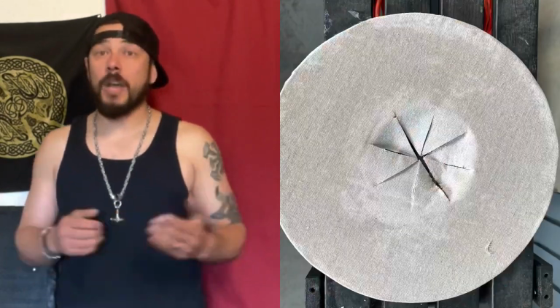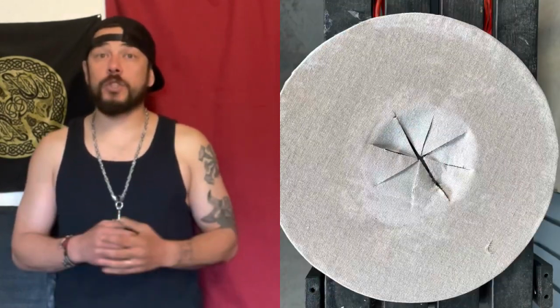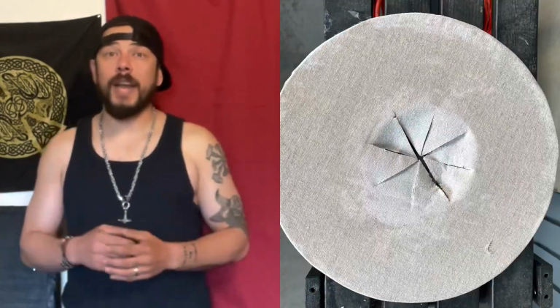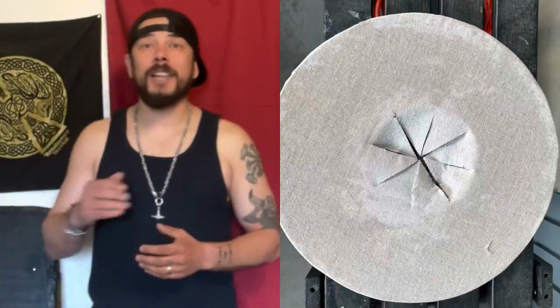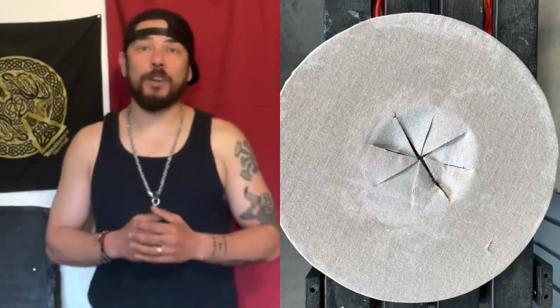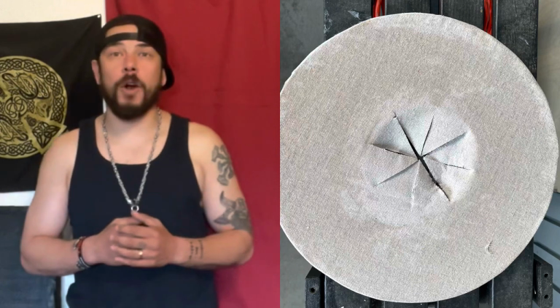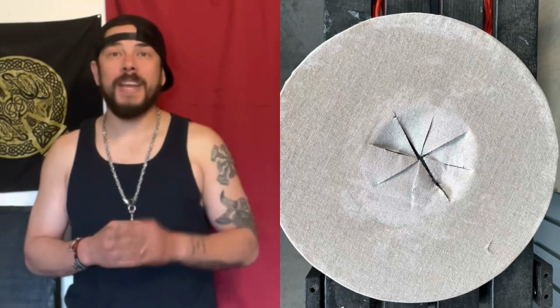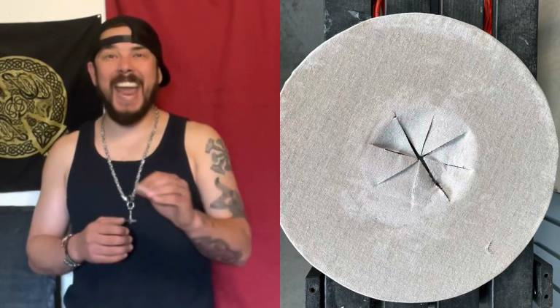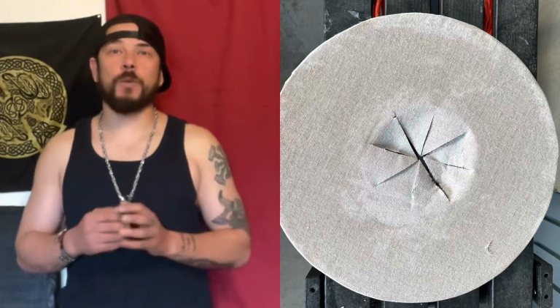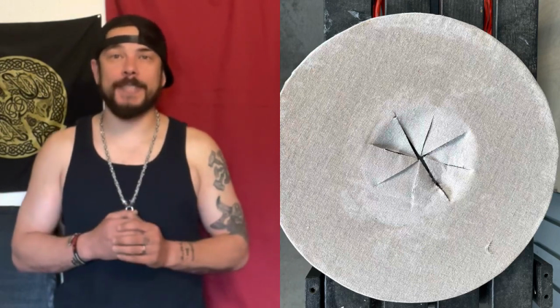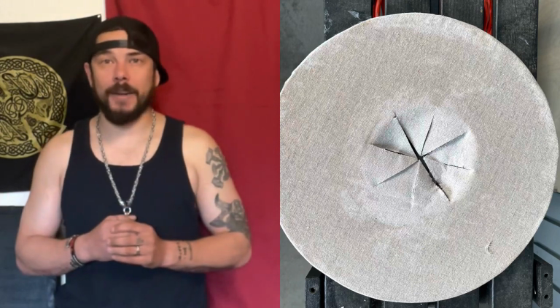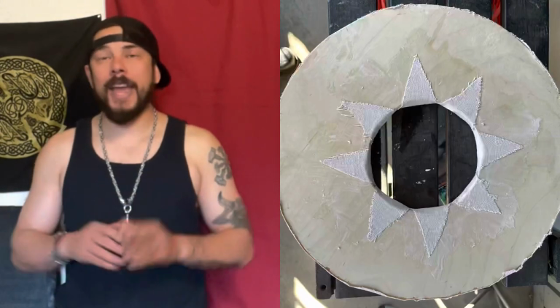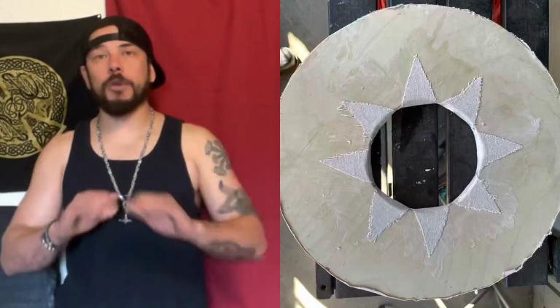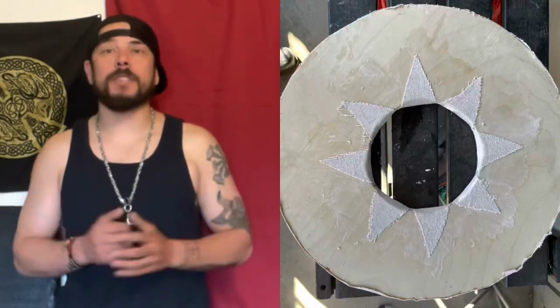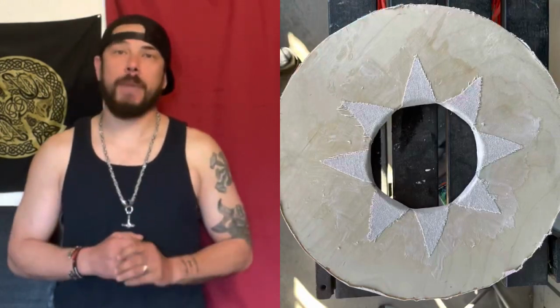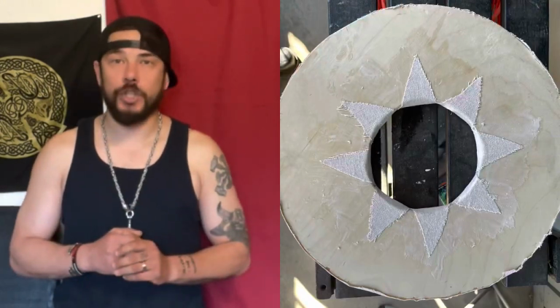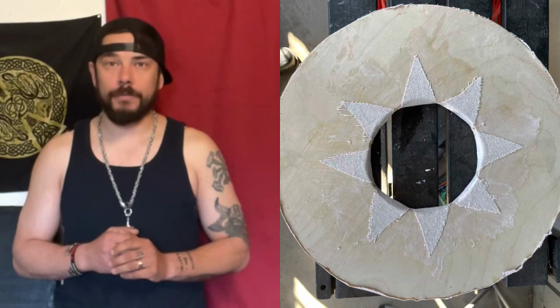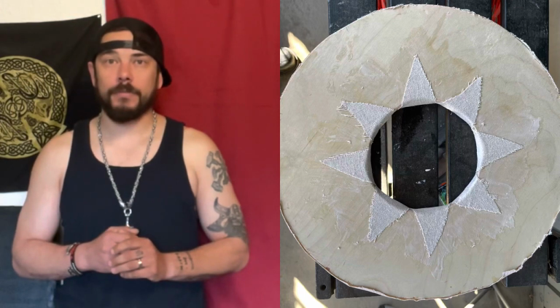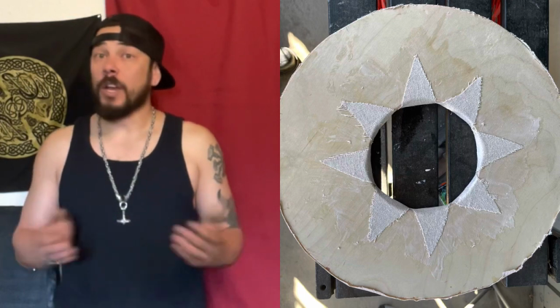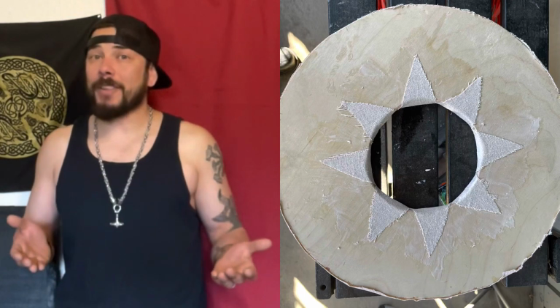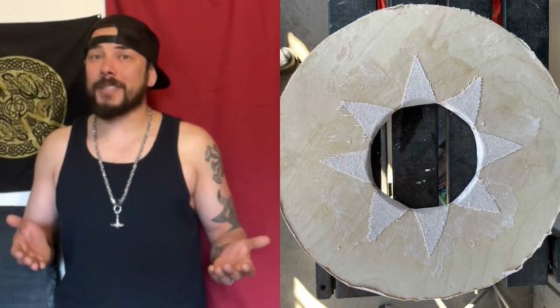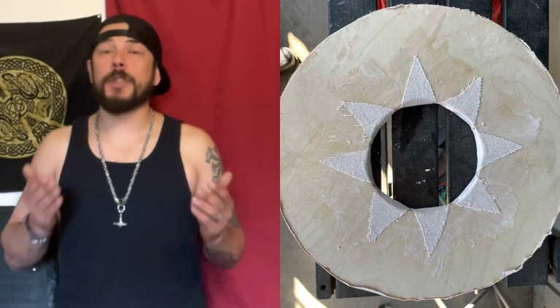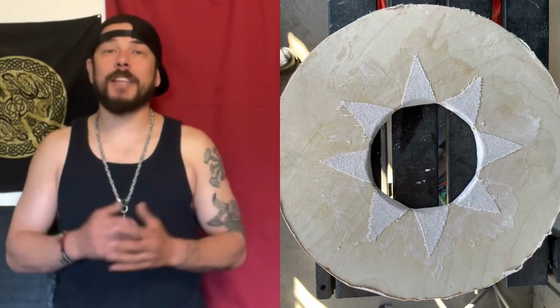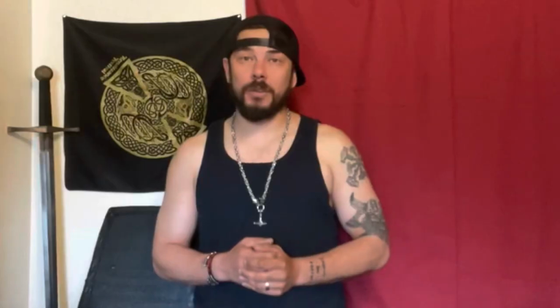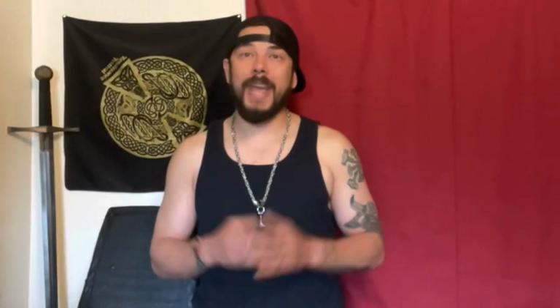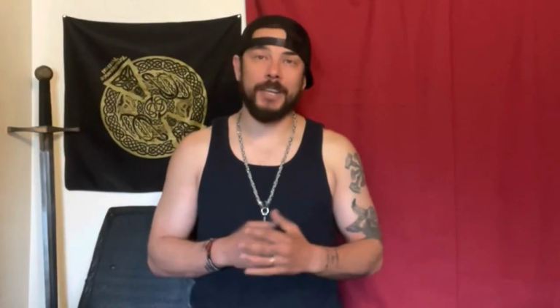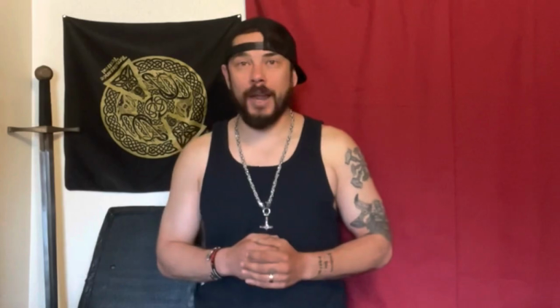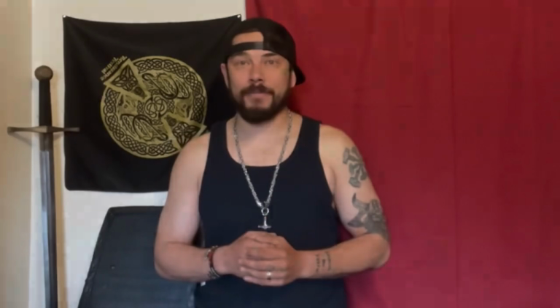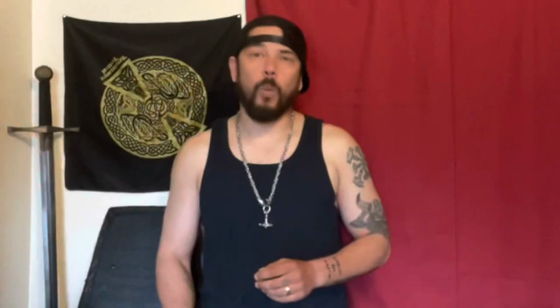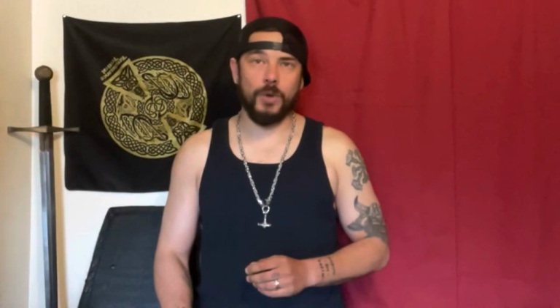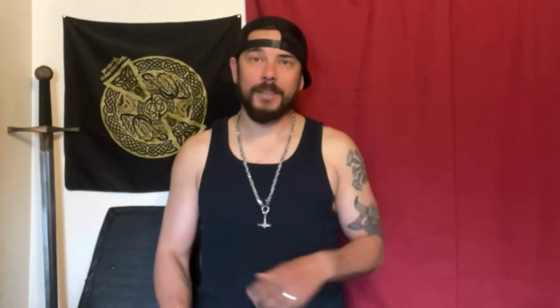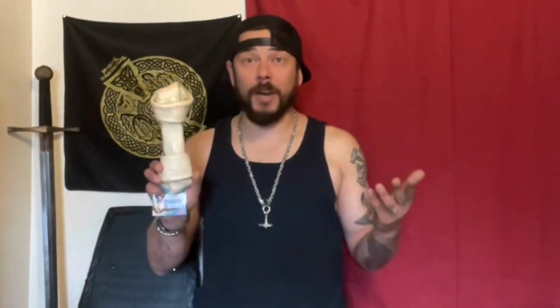Once dry, cut the hand hole area in an asterisk design and glue the pieces down to the back of the shield. Then repeat the entire canvas and gluing process for the back of the shield and let it dry. While it's drying, let's work on the dog bone edging.